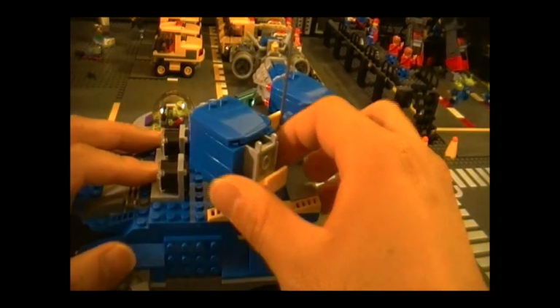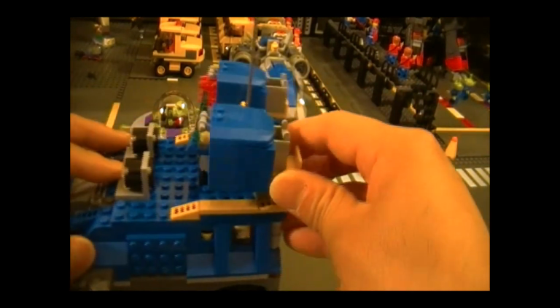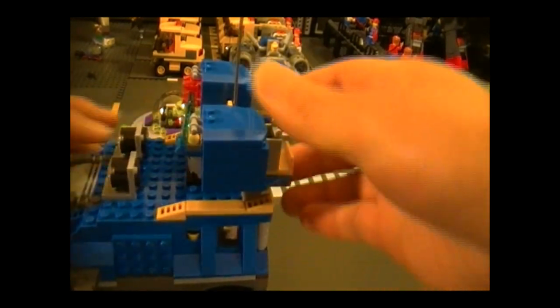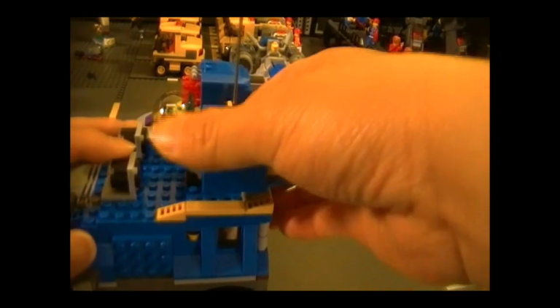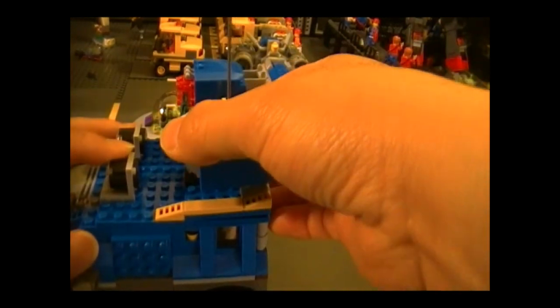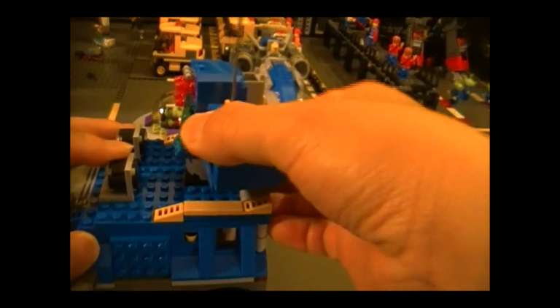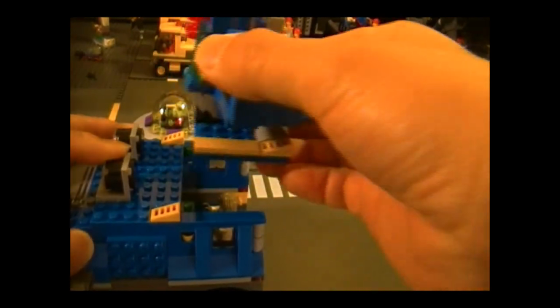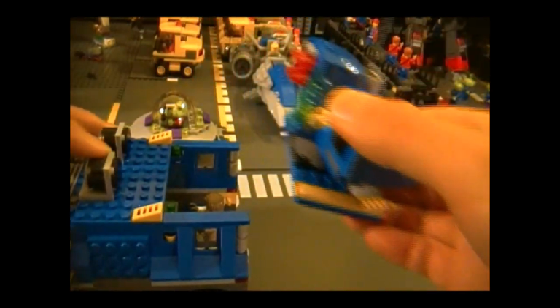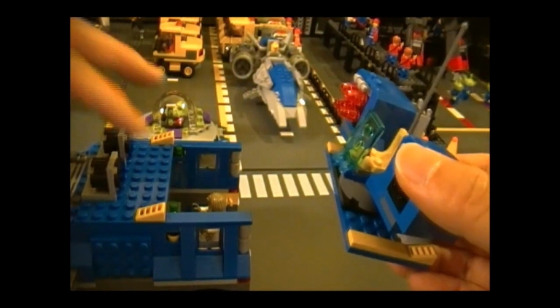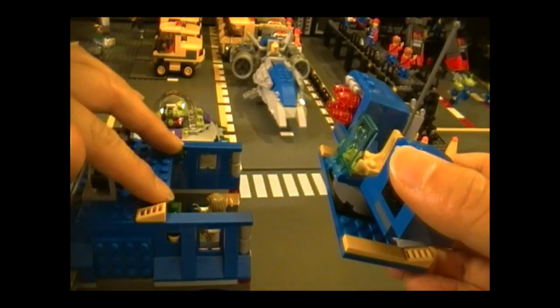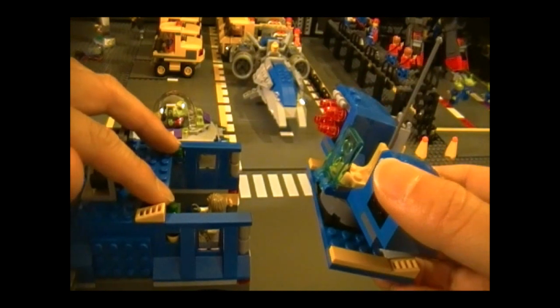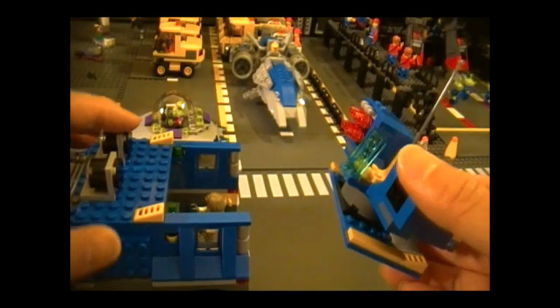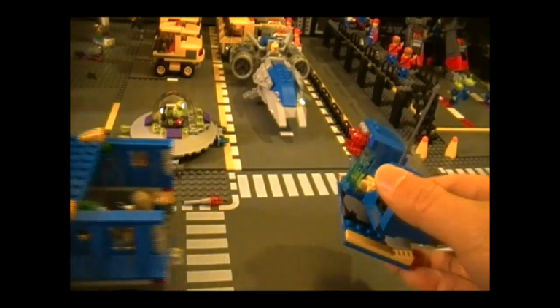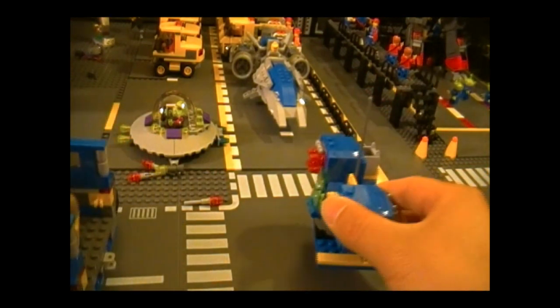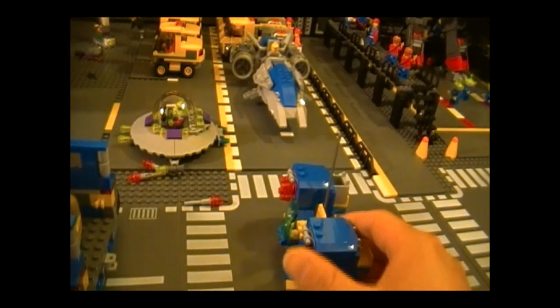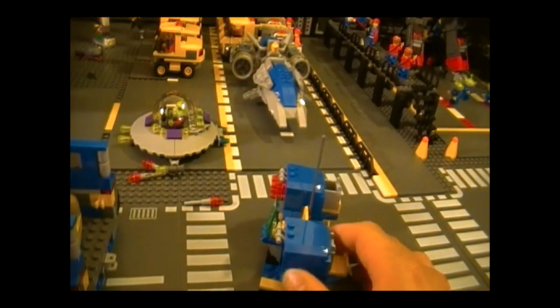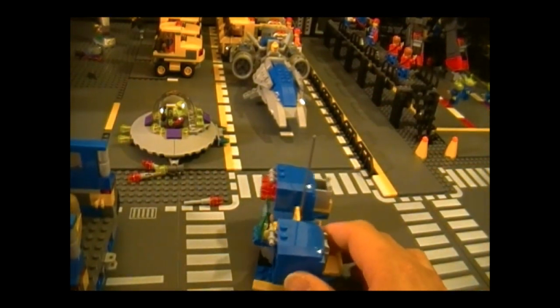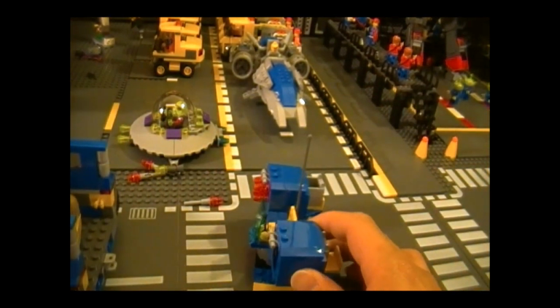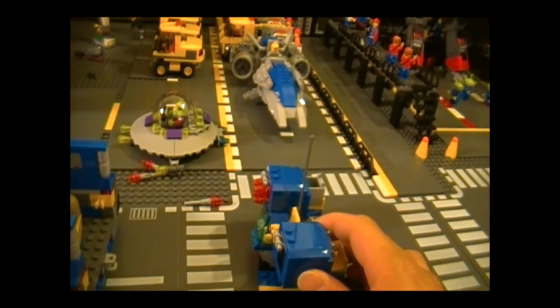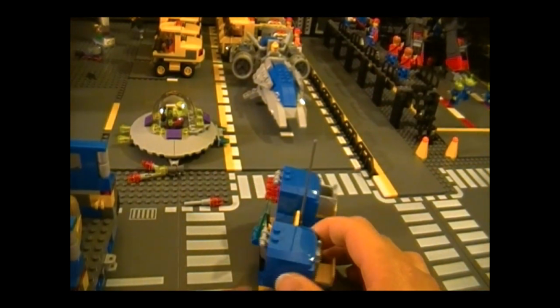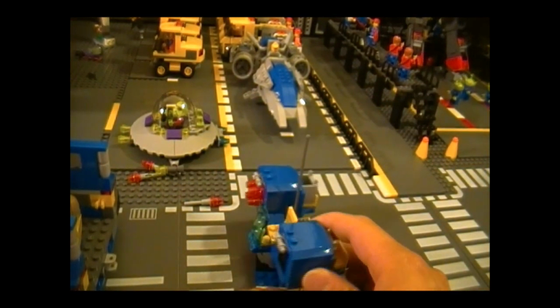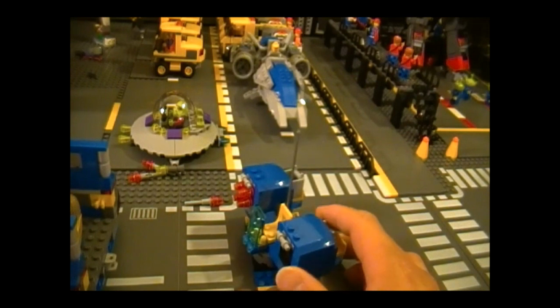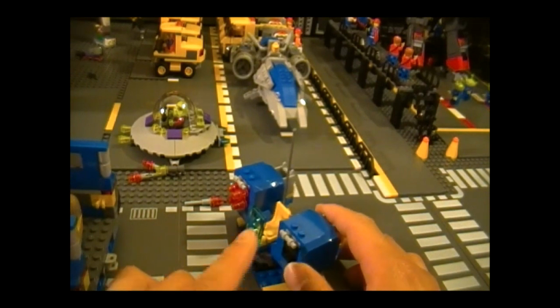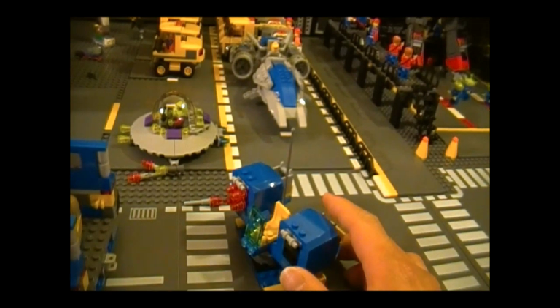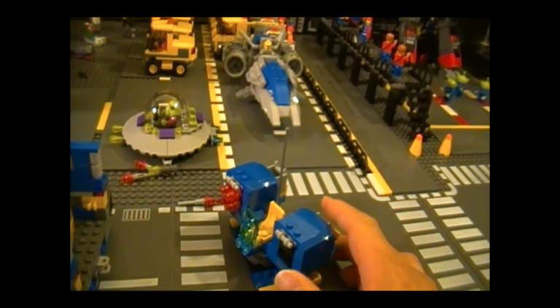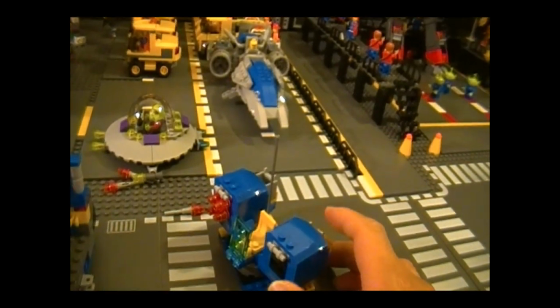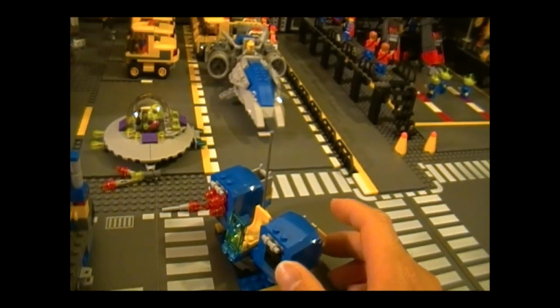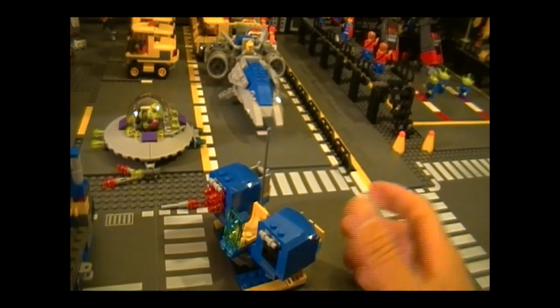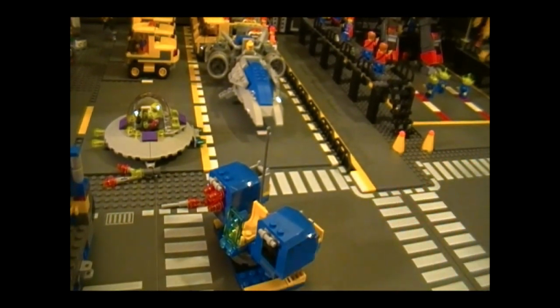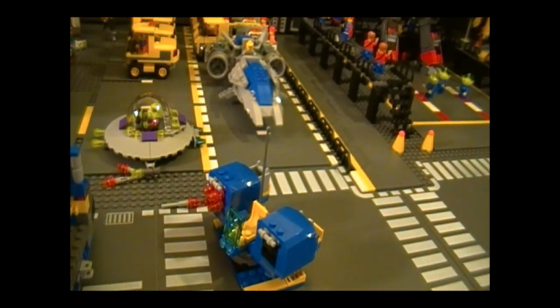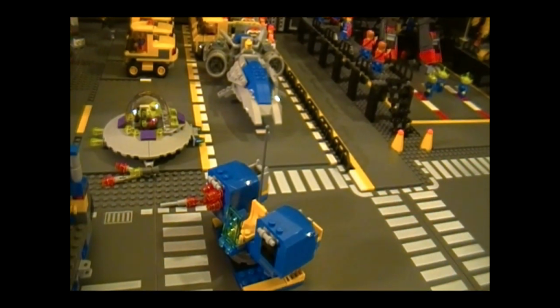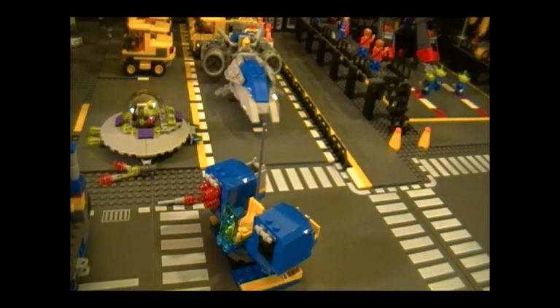Lastly, this missile pod part can be removed — it's only attached by two green studs over here. This acts as a standalone defense unit, and there's a seat in the middle so if you want a front row seat to all the action, that's where you'd sit.